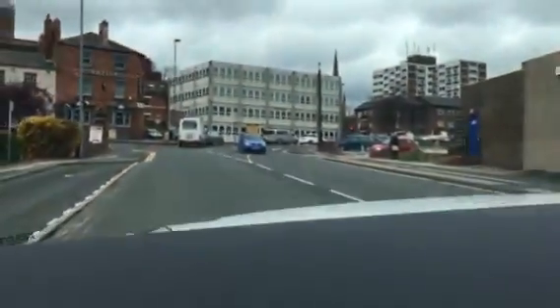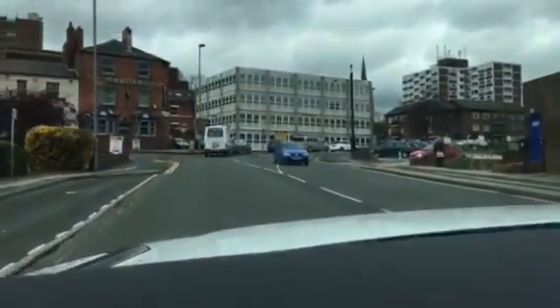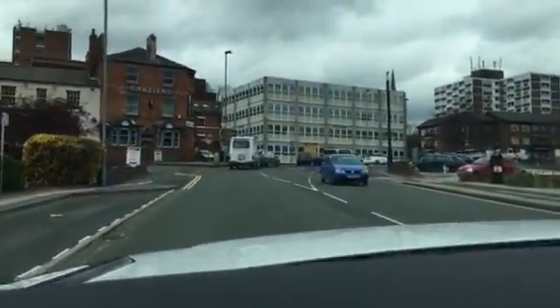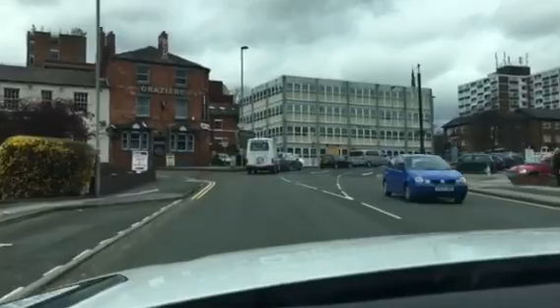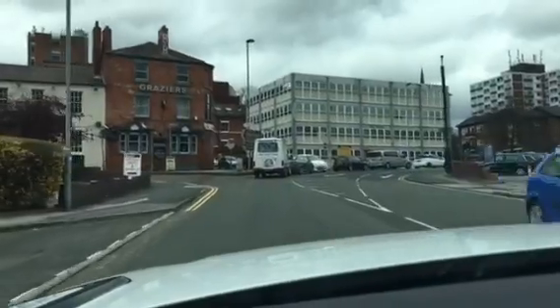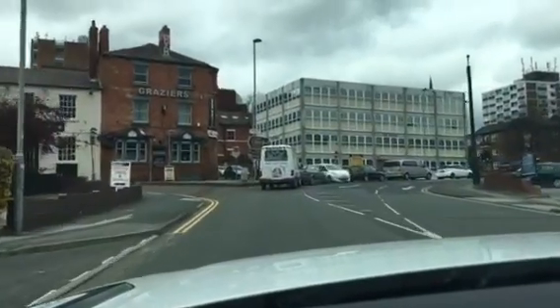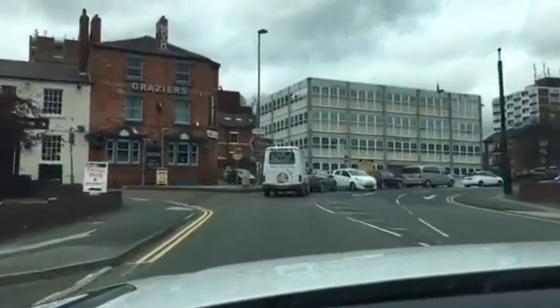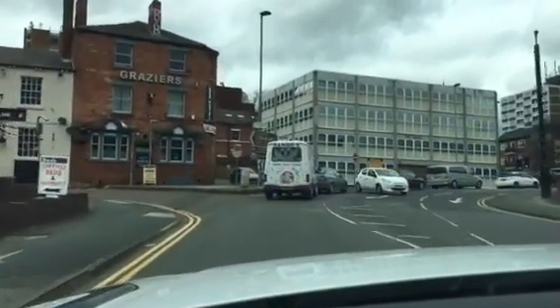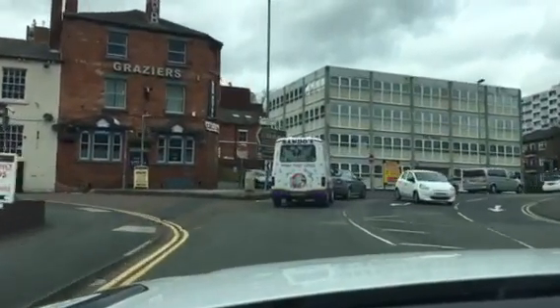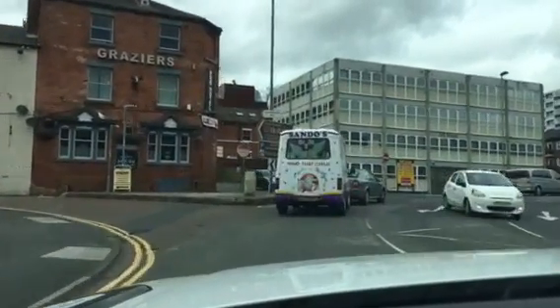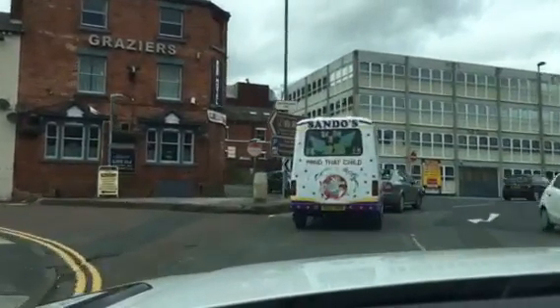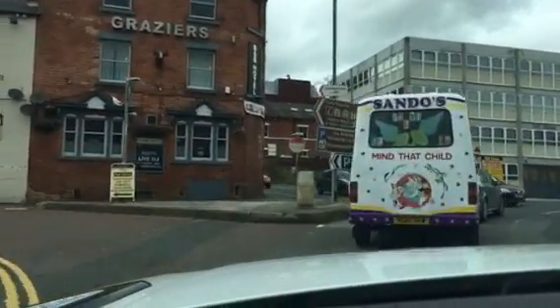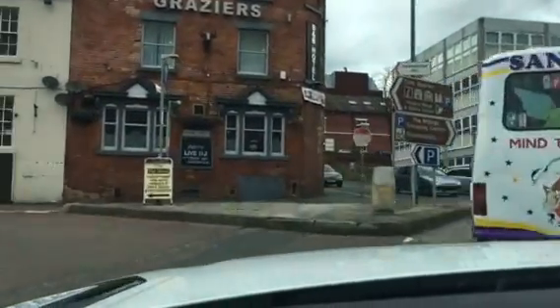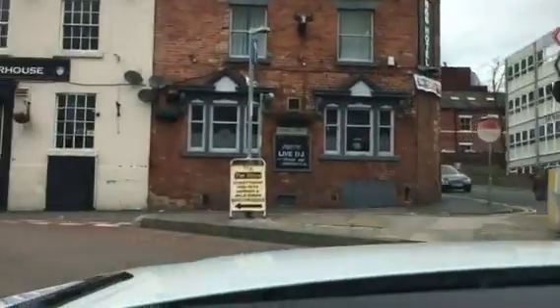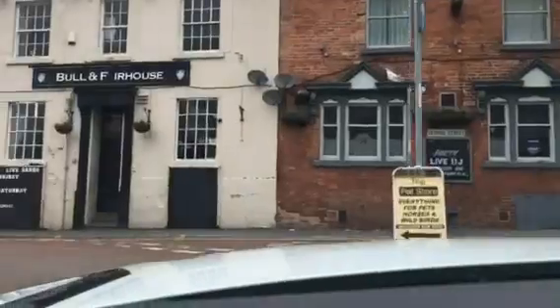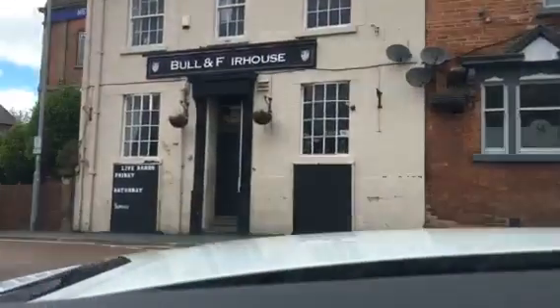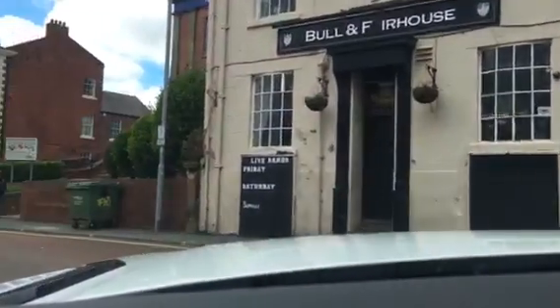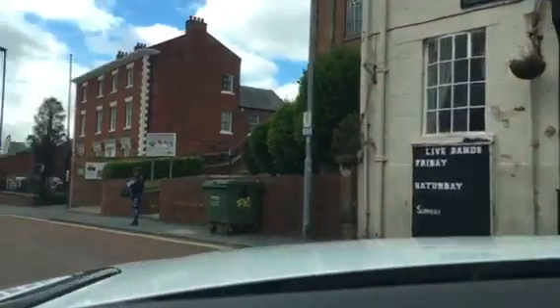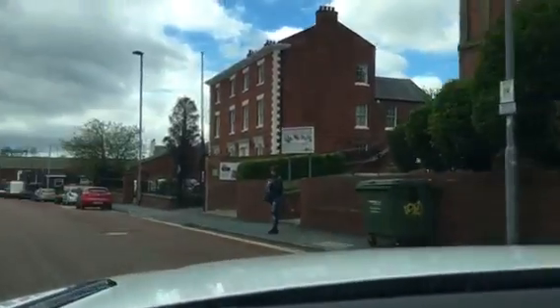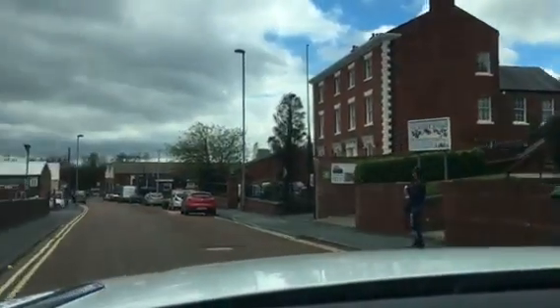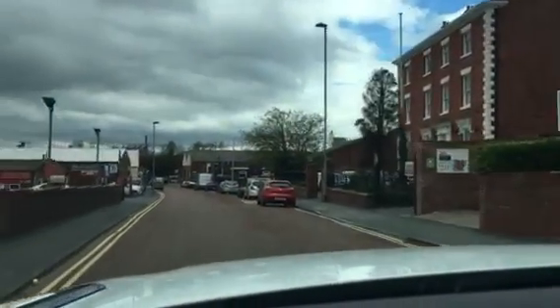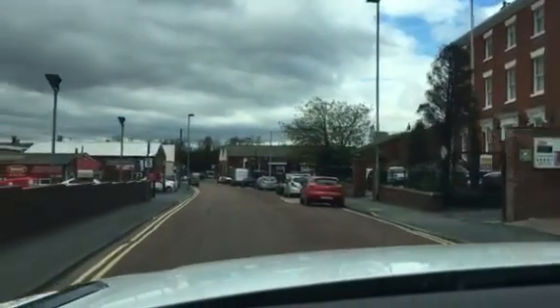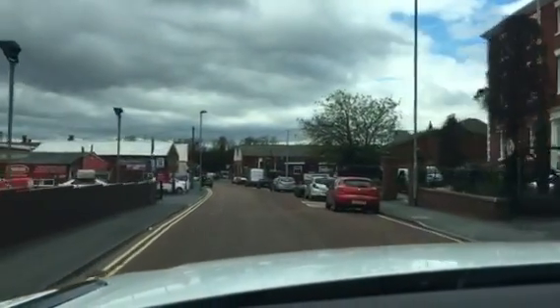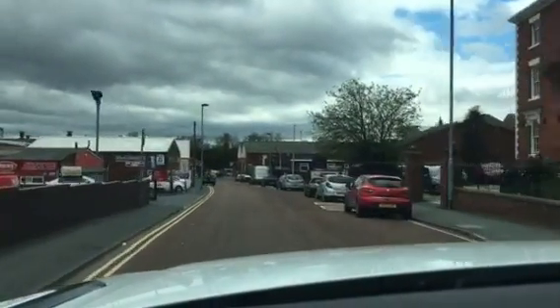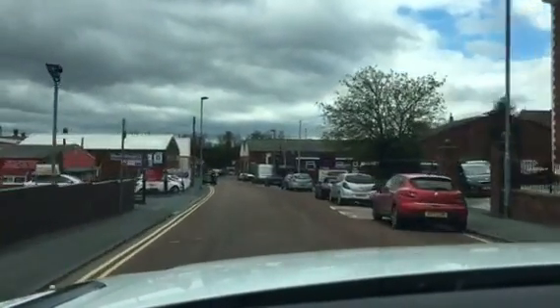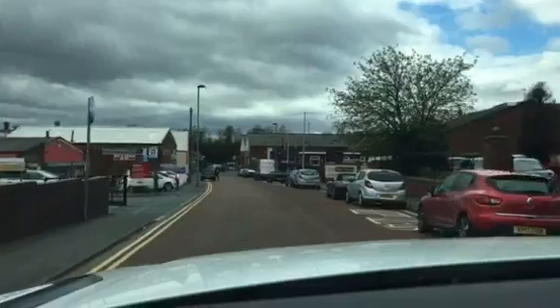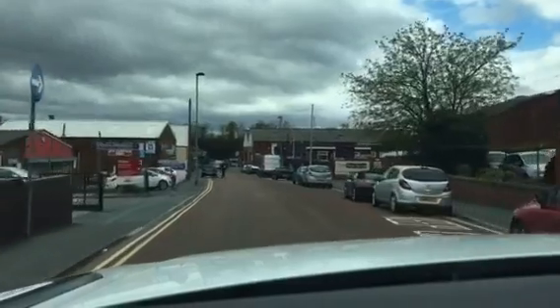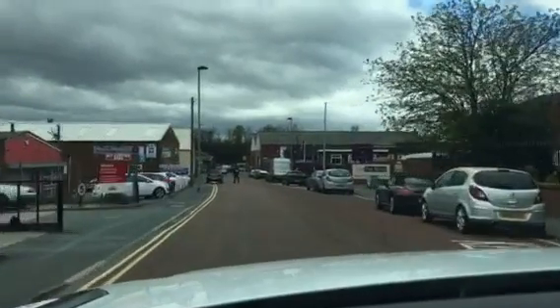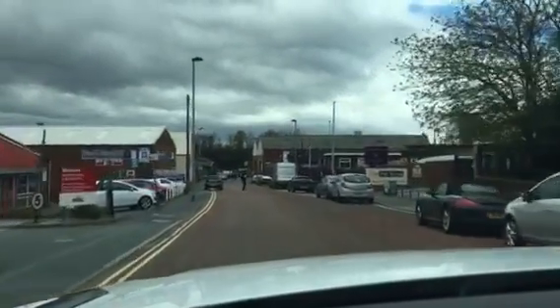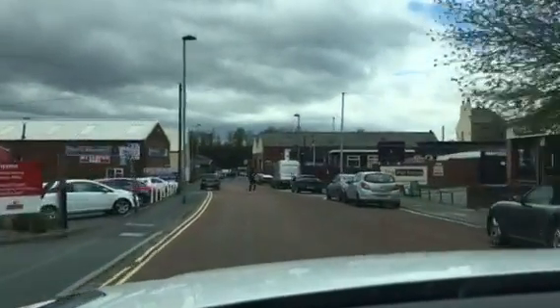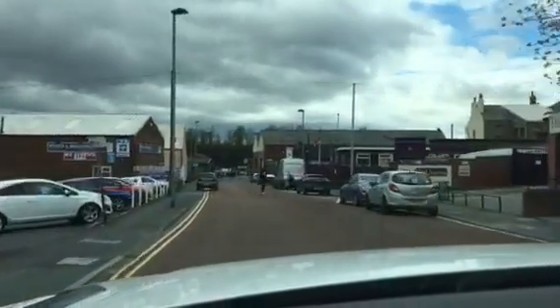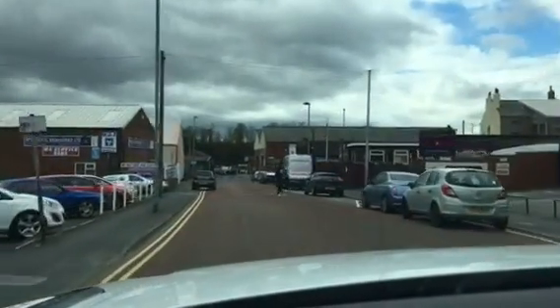Okay everyone, this is just a short video to show you where the car parks are for Rumbeross. Now this is a one-way system. I've posted directions on how to get to this point depending on which motorway junction you'll be coming from.